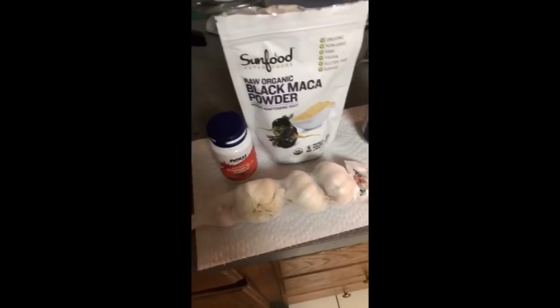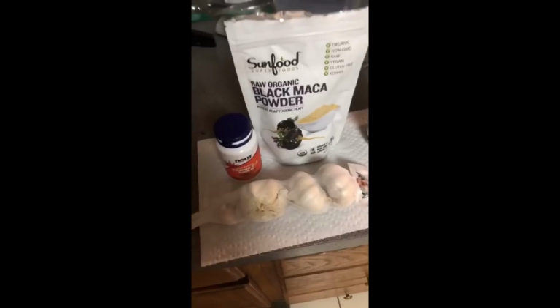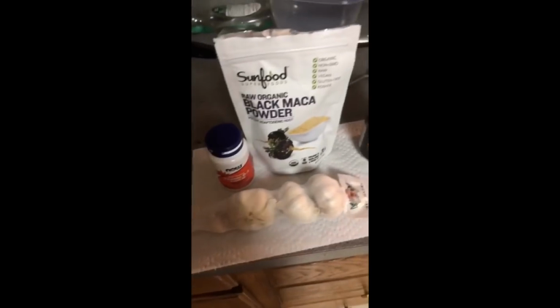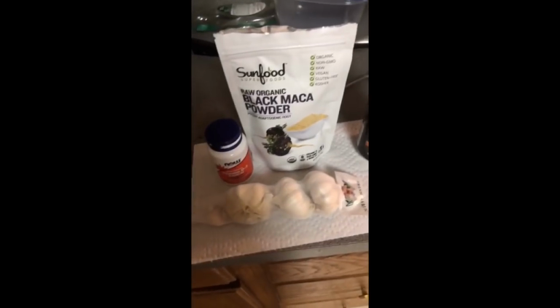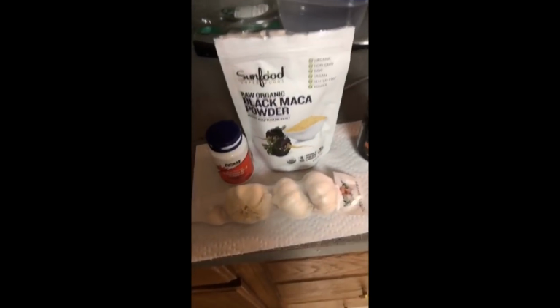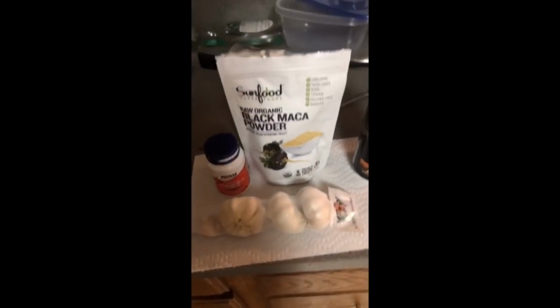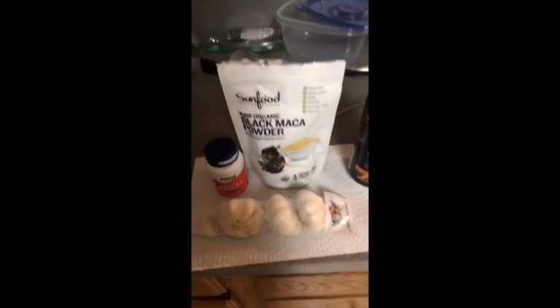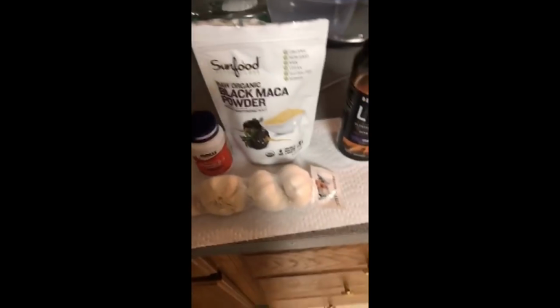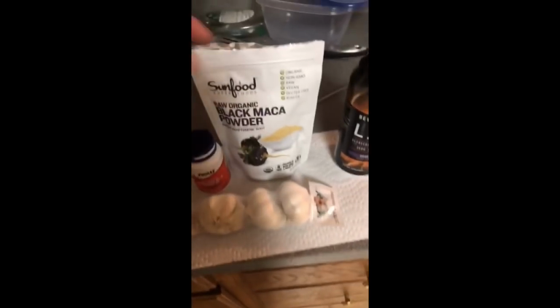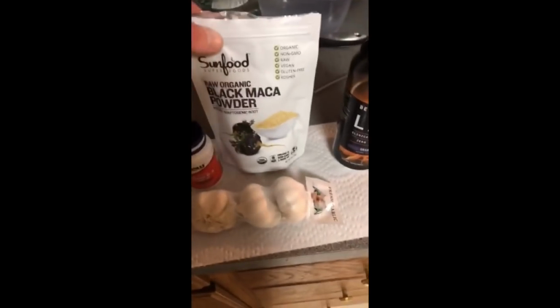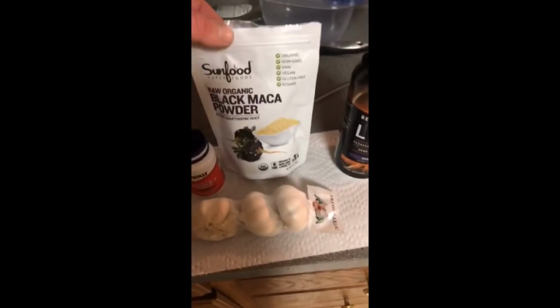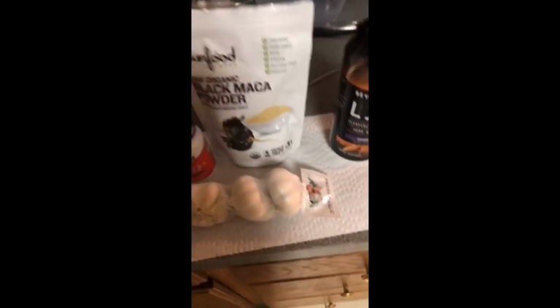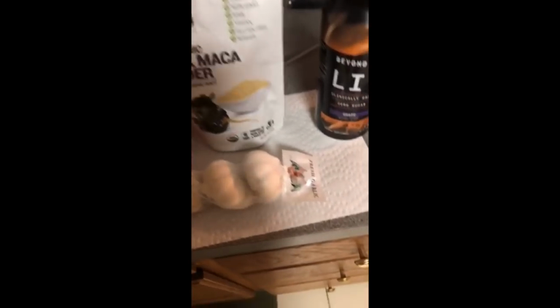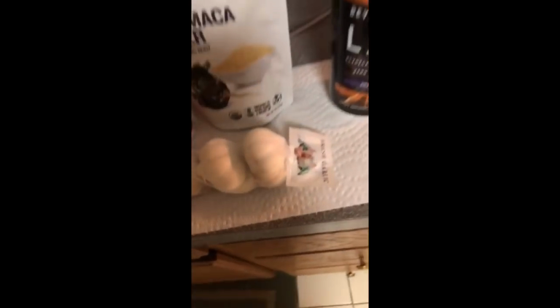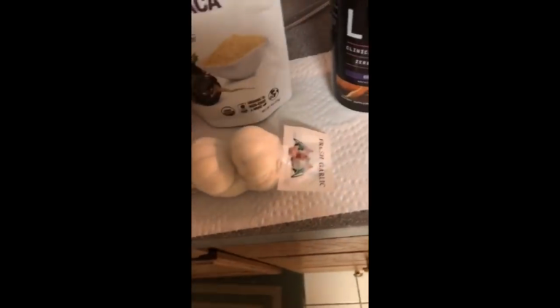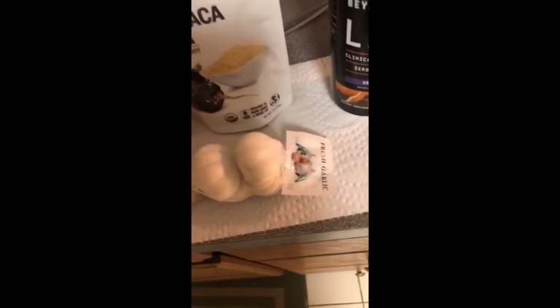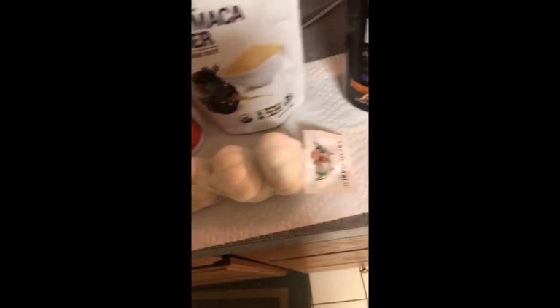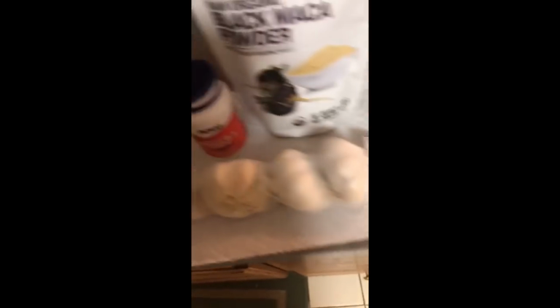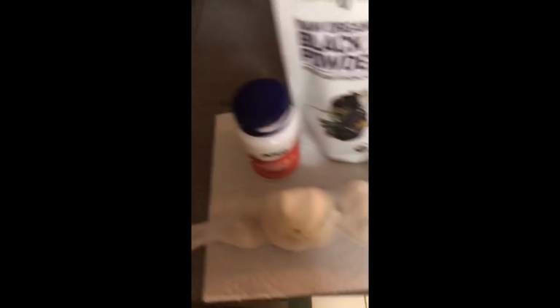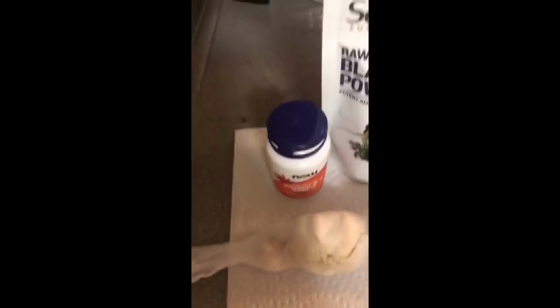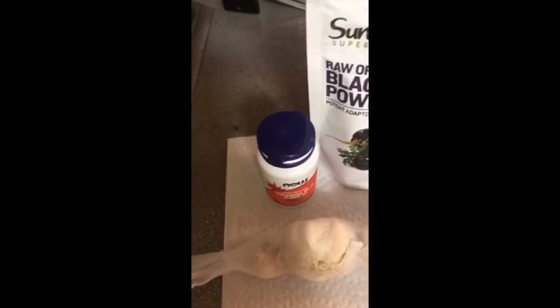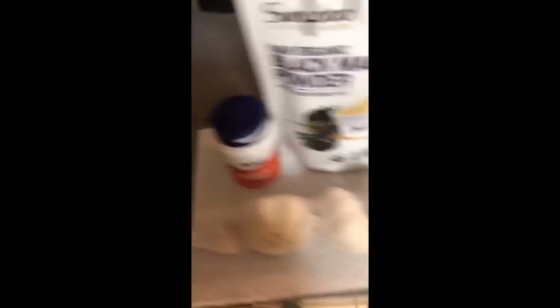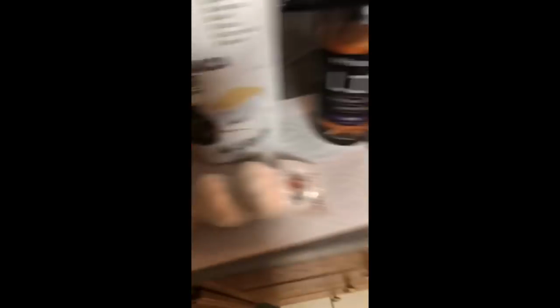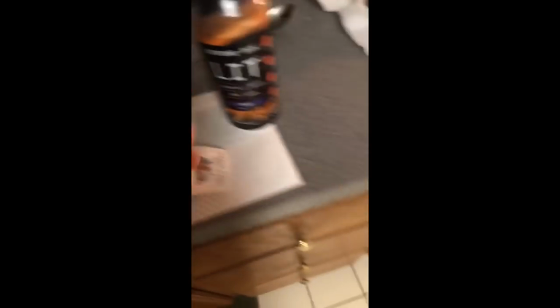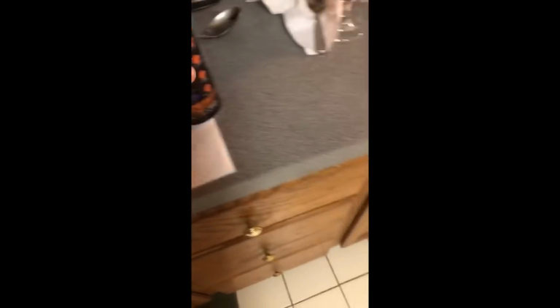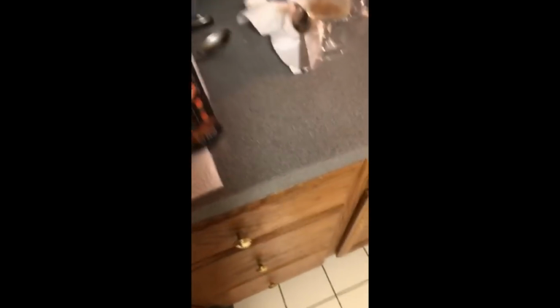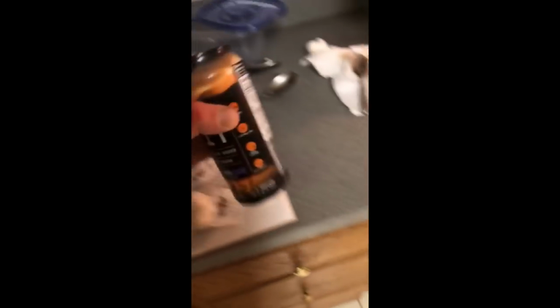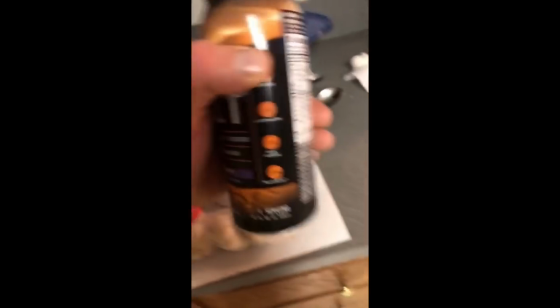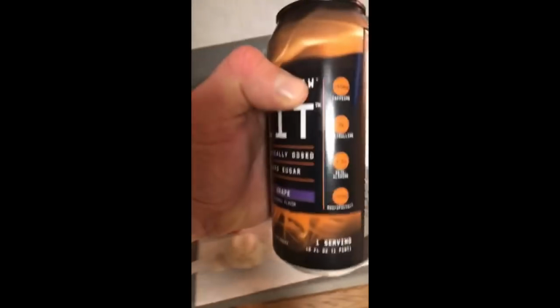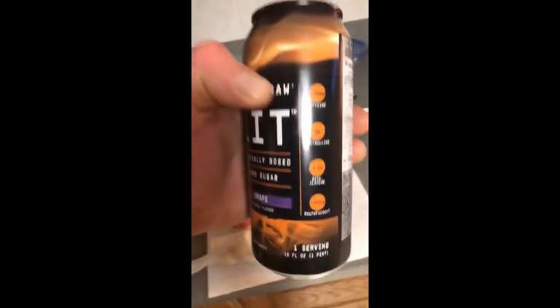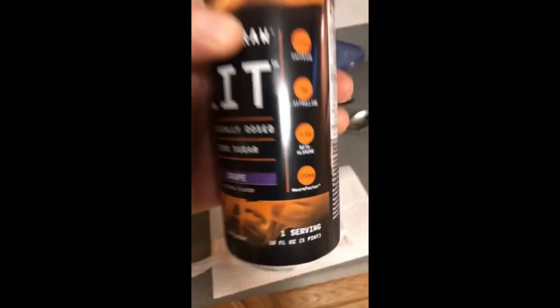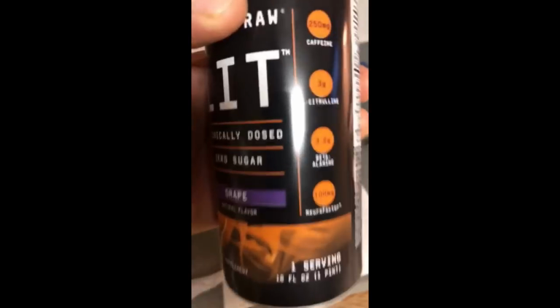So pre-workout power: got maca root, raw garlic, vitamin D, pre-workout drink.